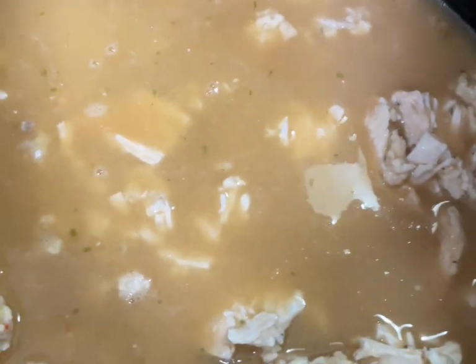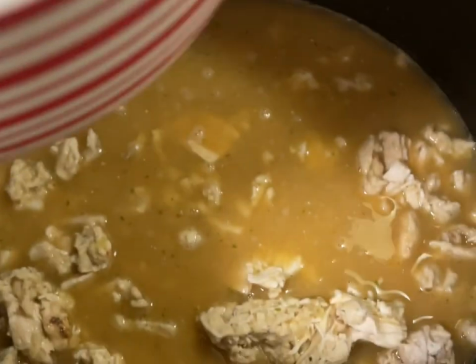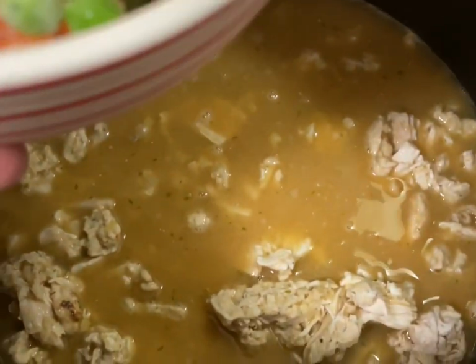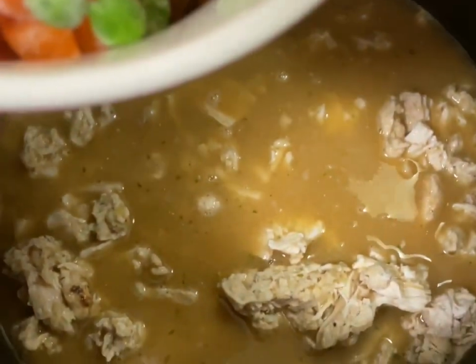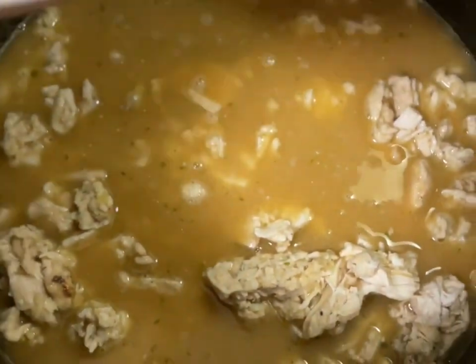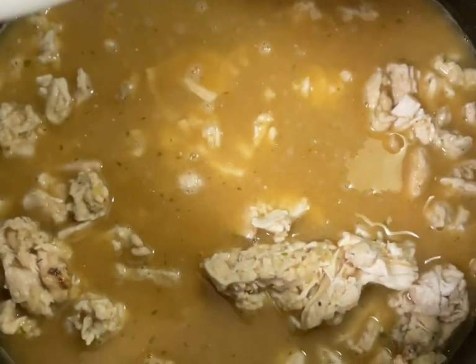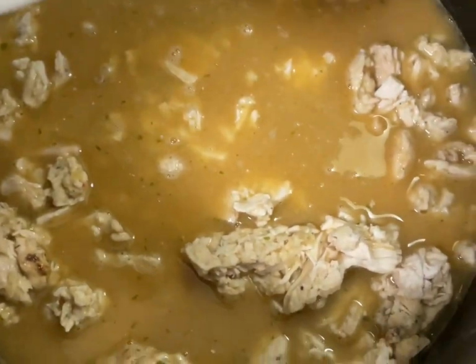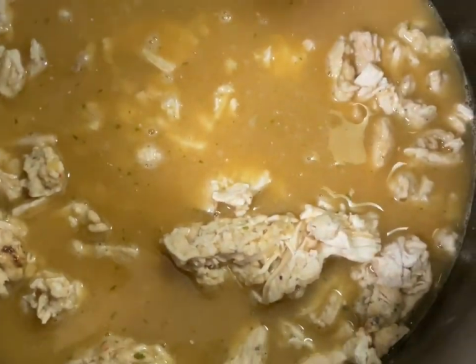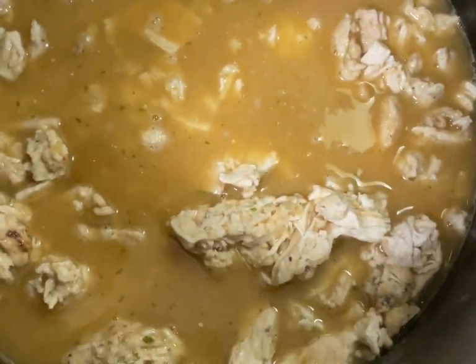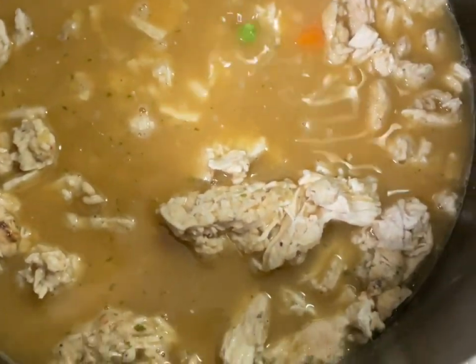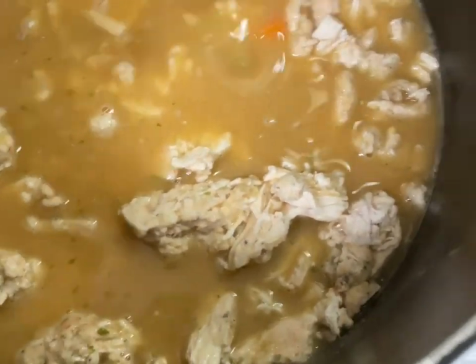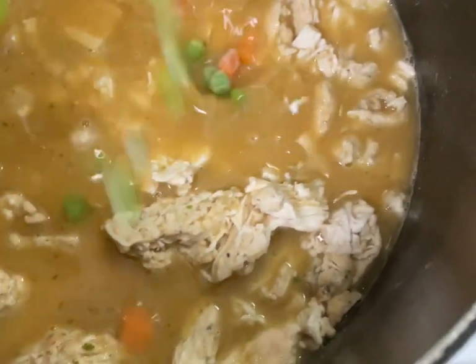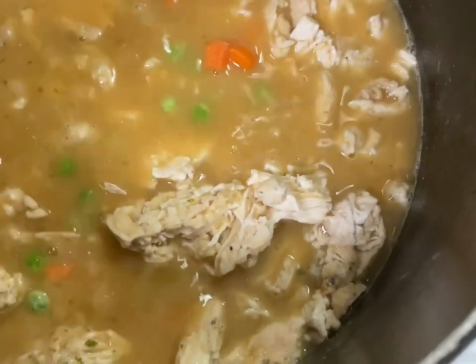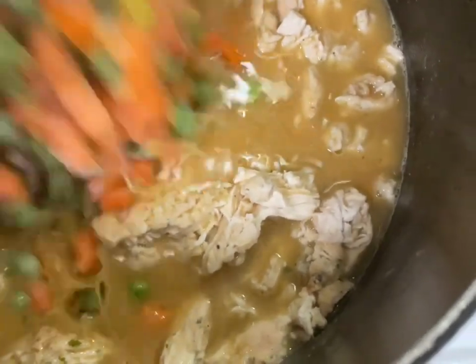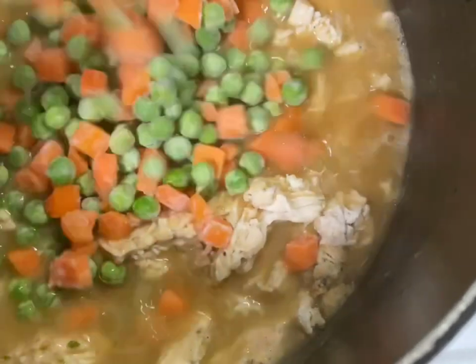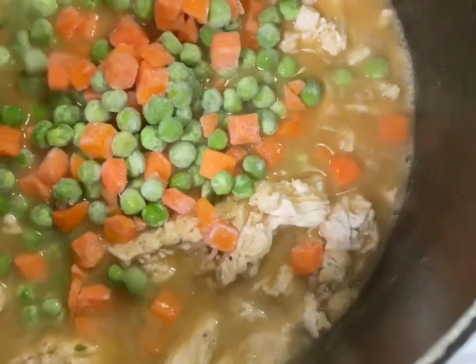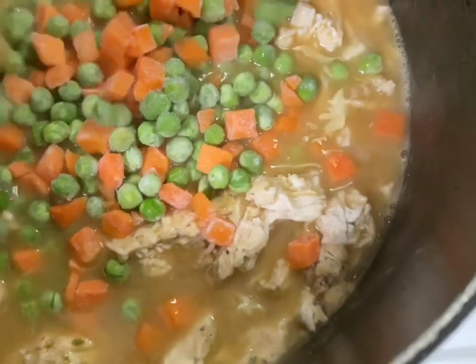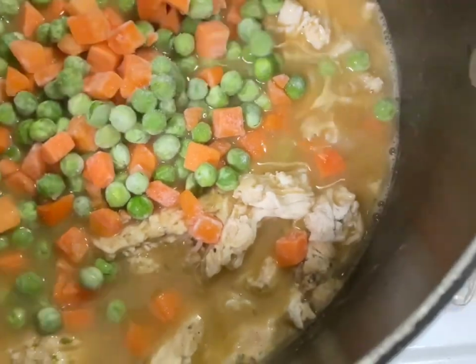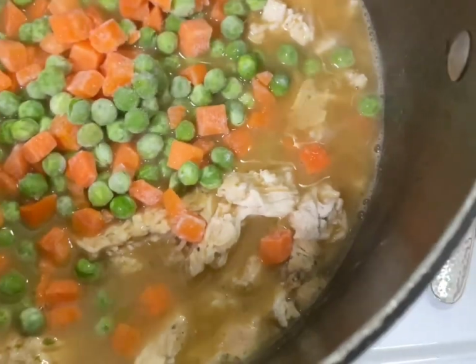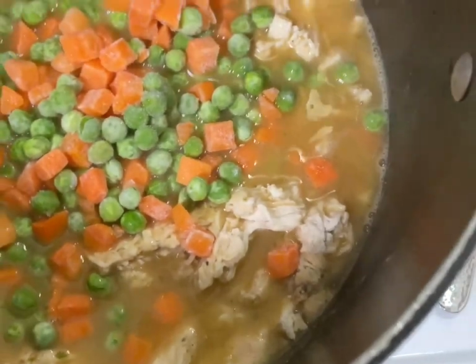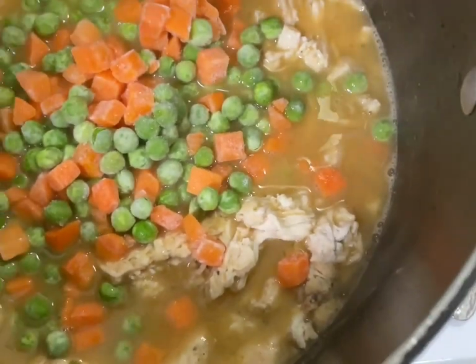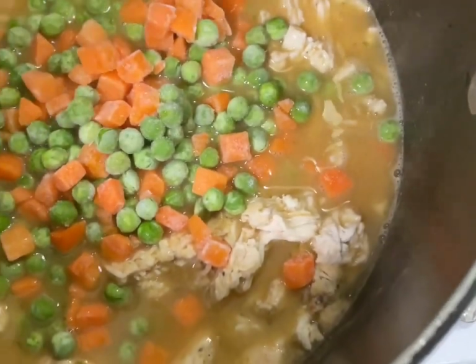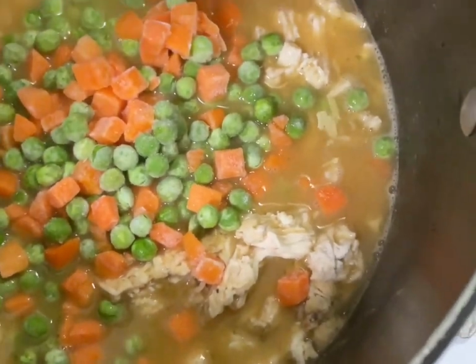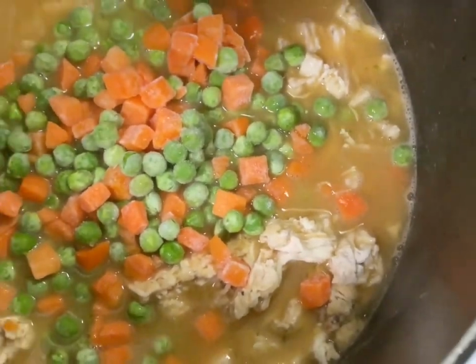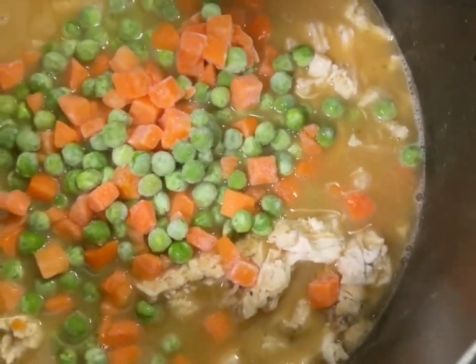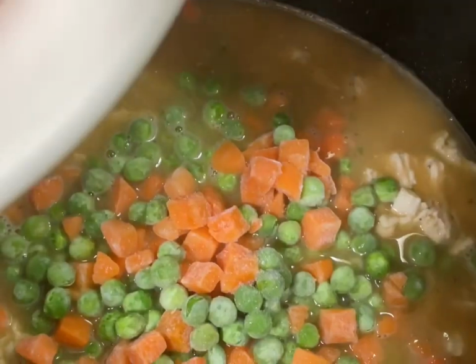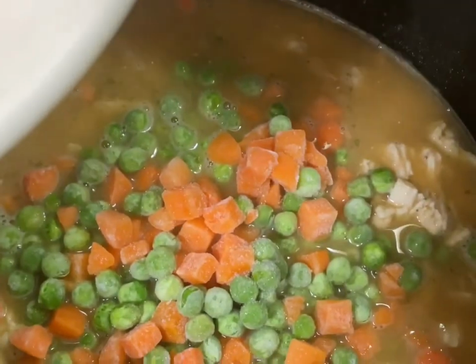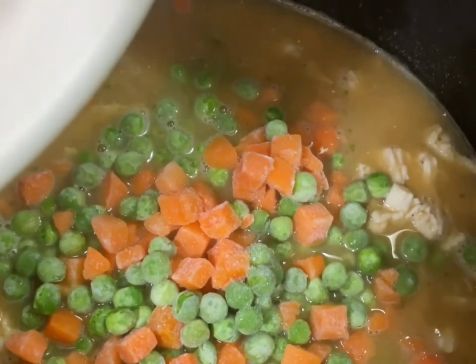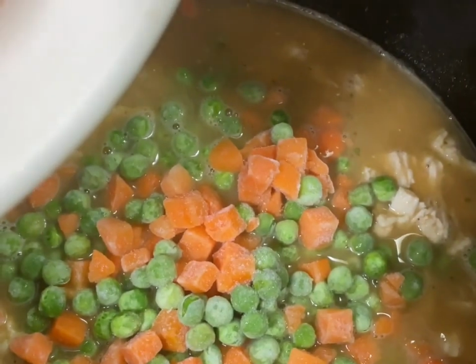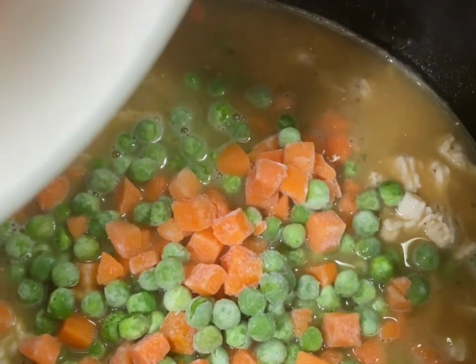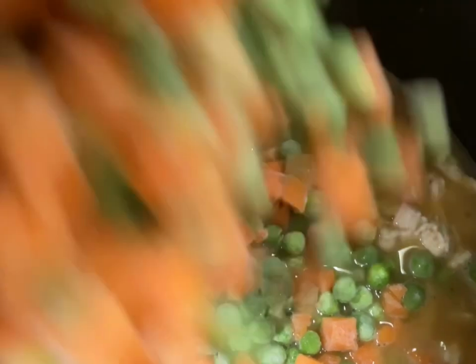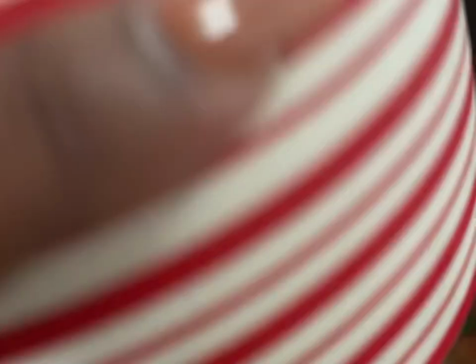Bear with me because I'm still fairly new, so just bear with me. Here I'm adding my mixed vegetables — I did two and a half cups of mixed vegetables.